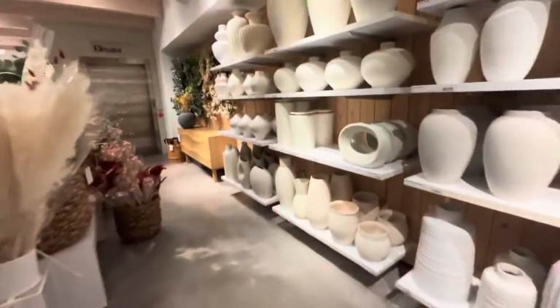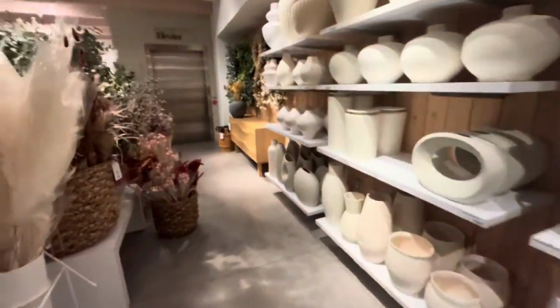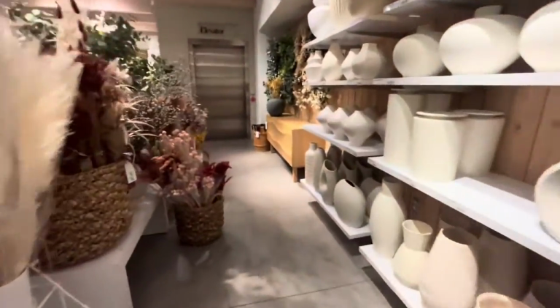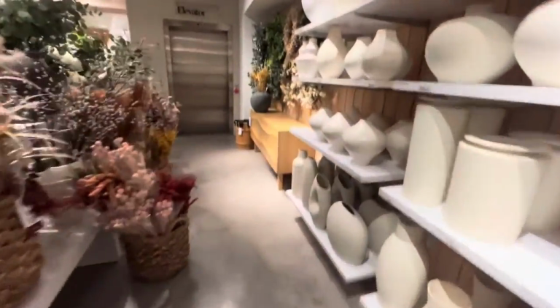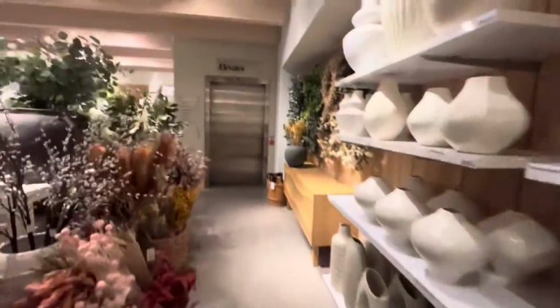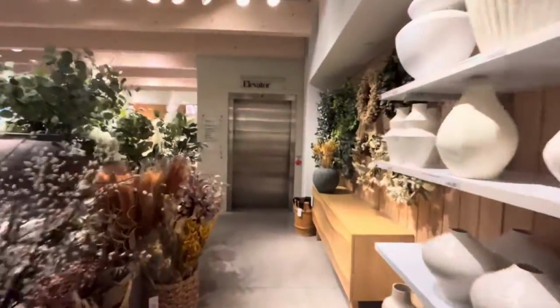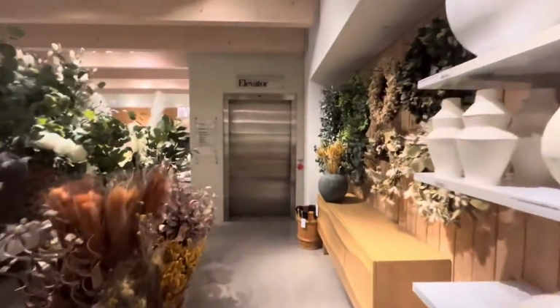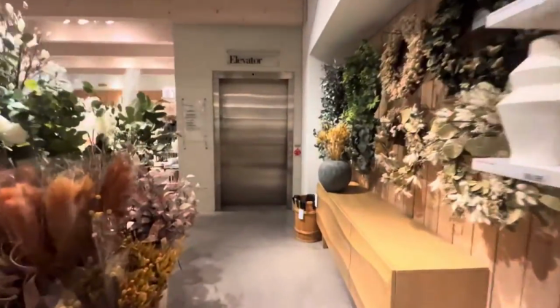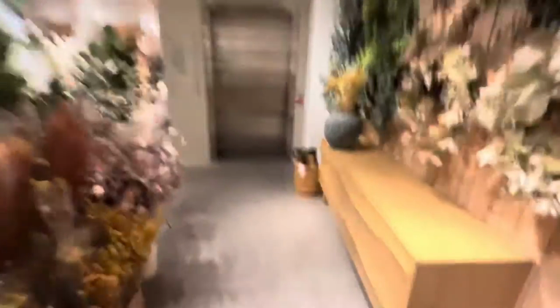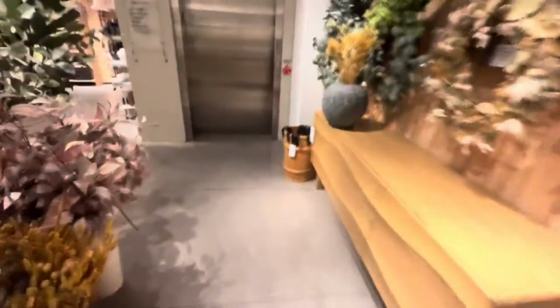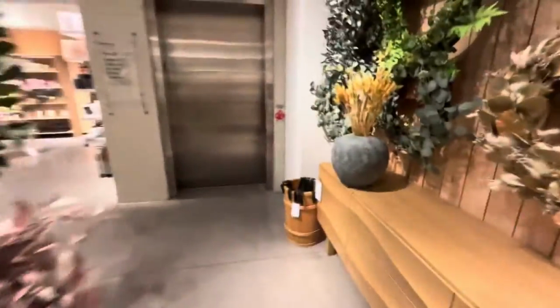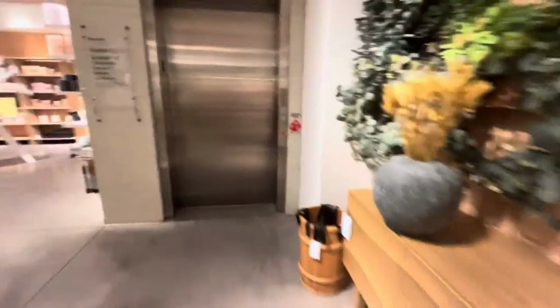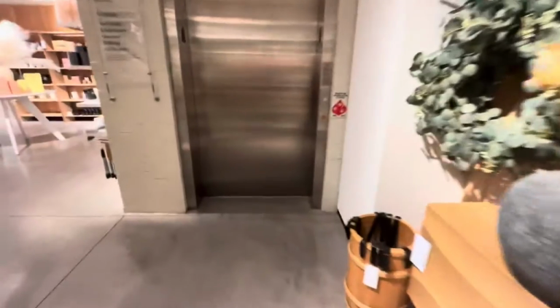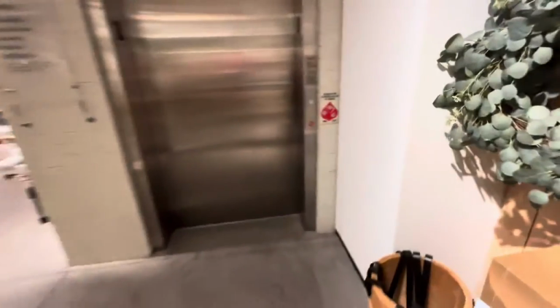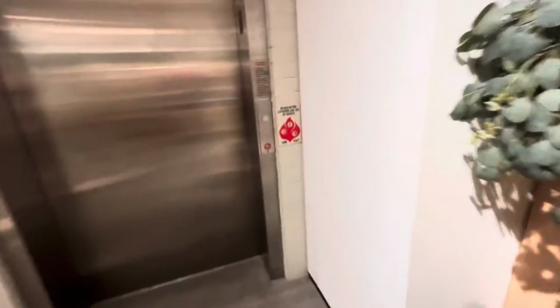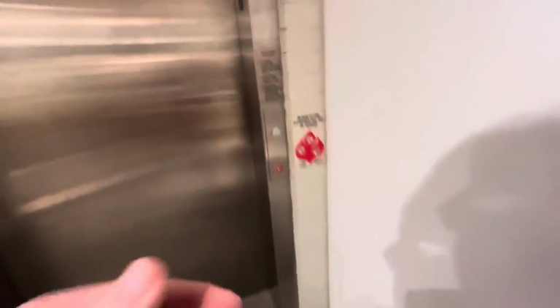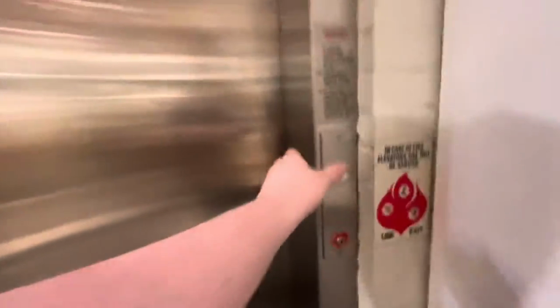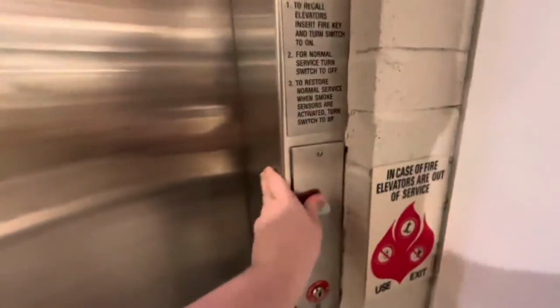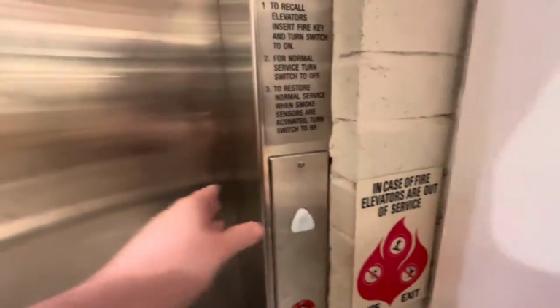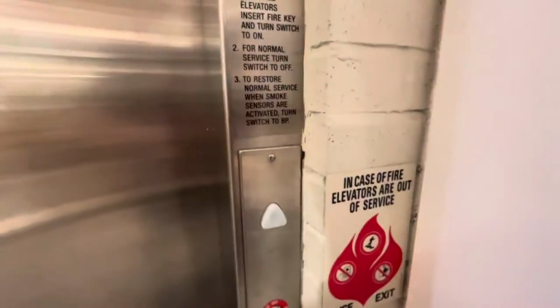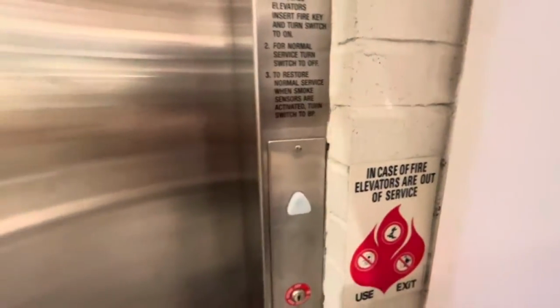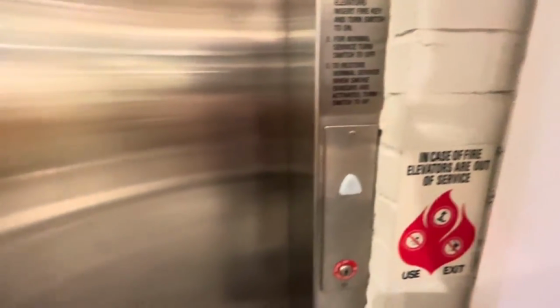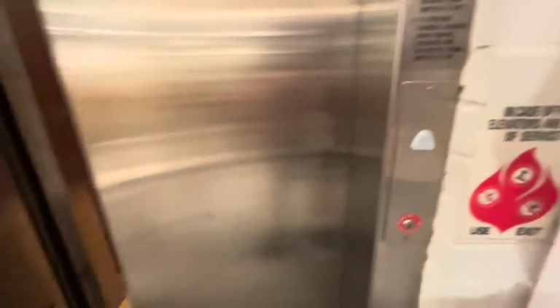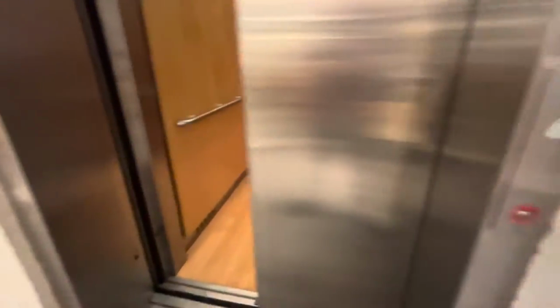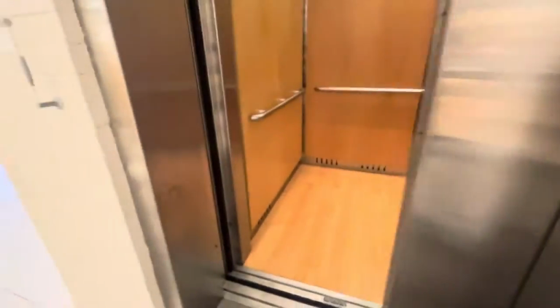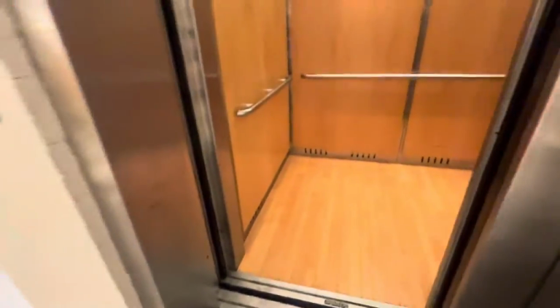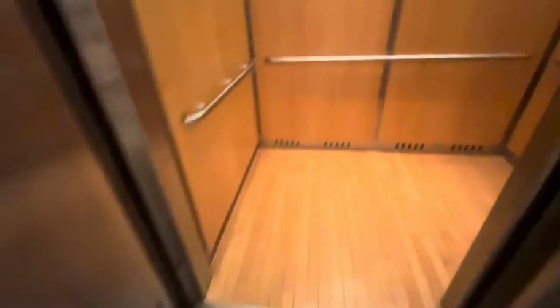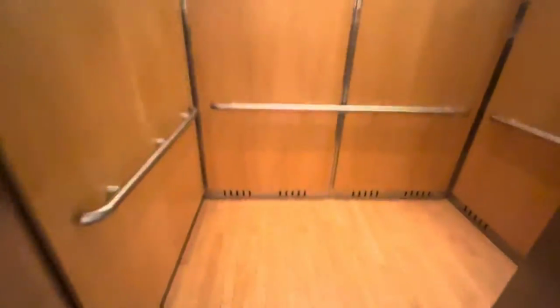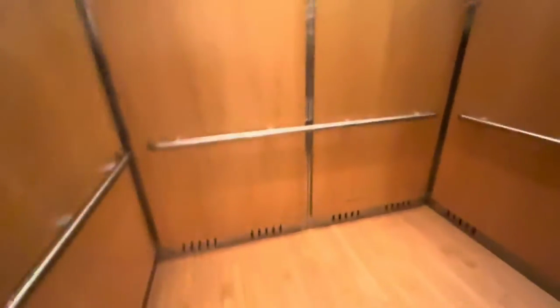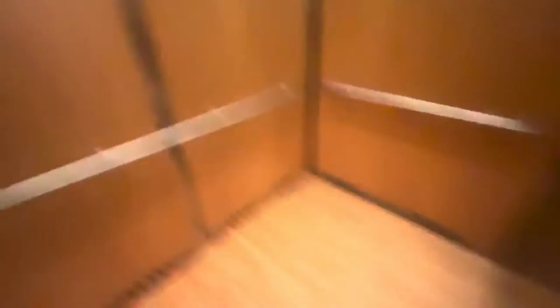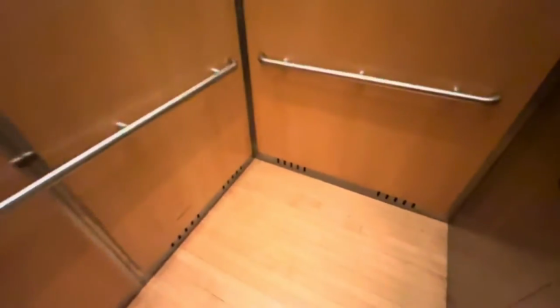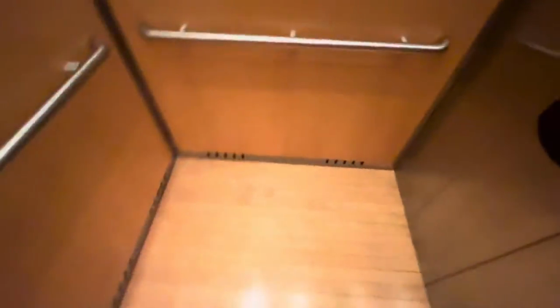Welcome to the elevator at the Crate and Barrel at Short Pump Town Center in Richmond. It's an HD Premium — this is so much nicer than the one at Kenwood Collections.